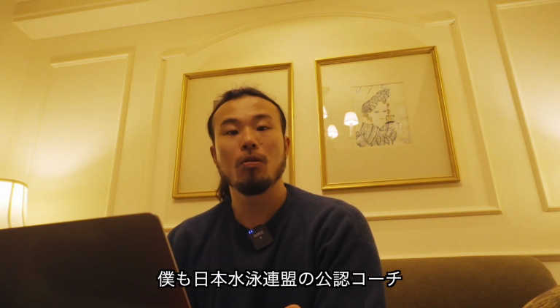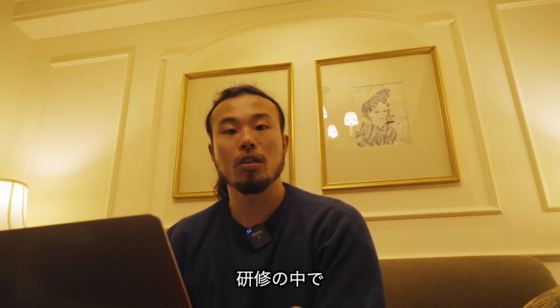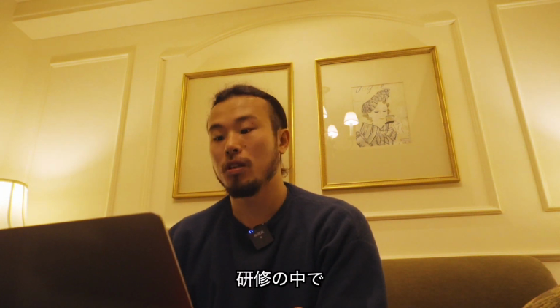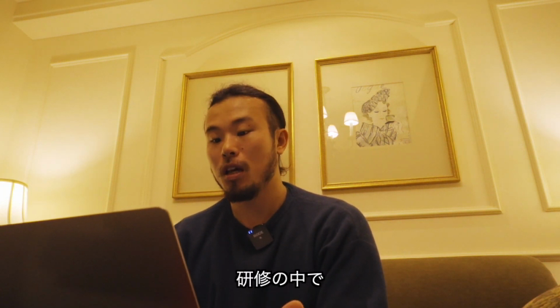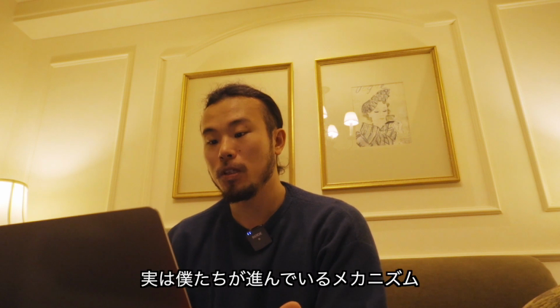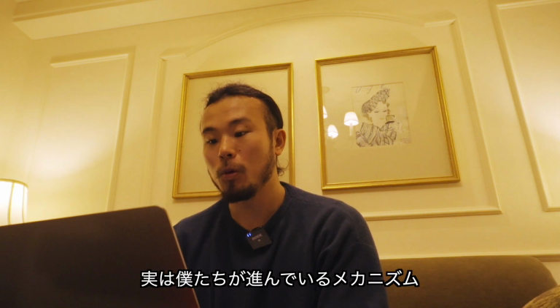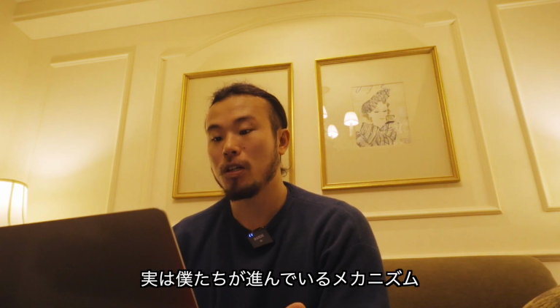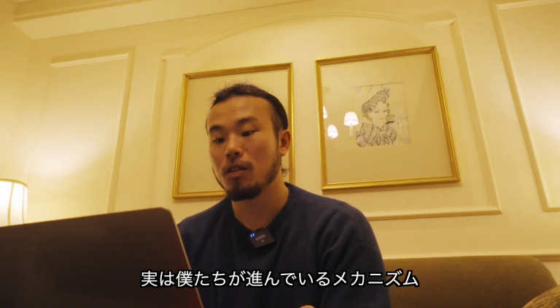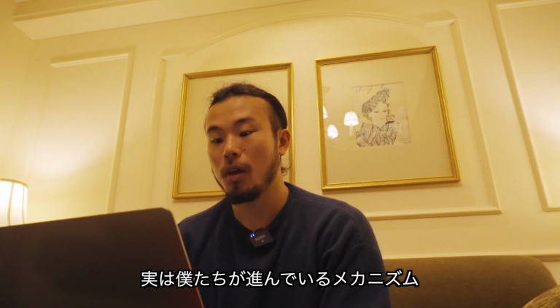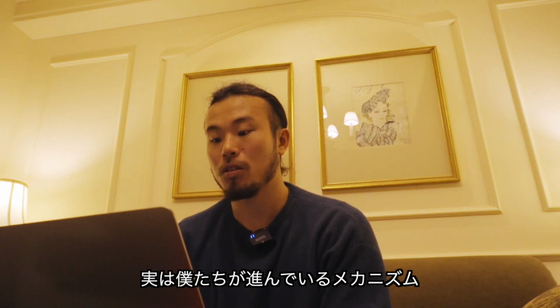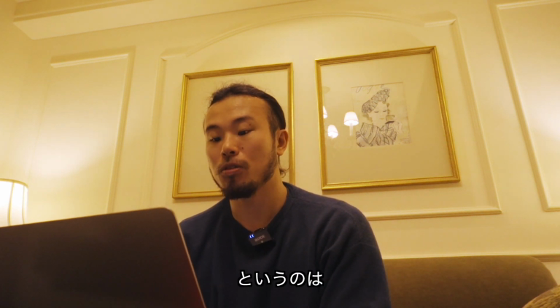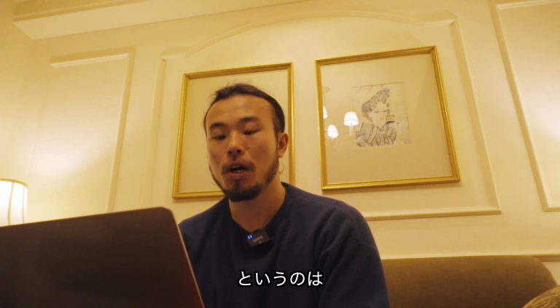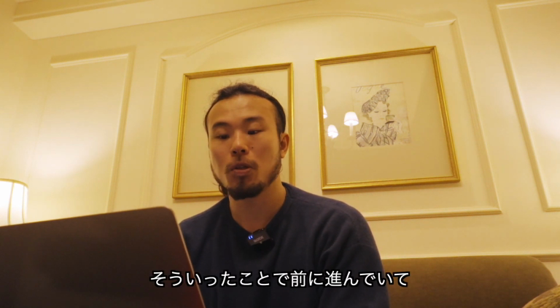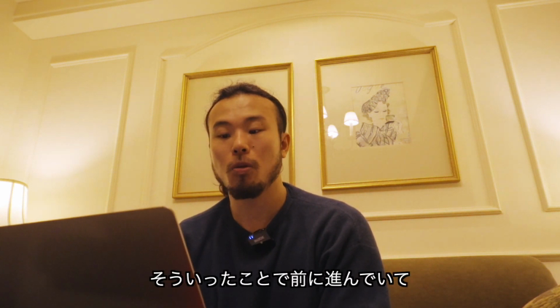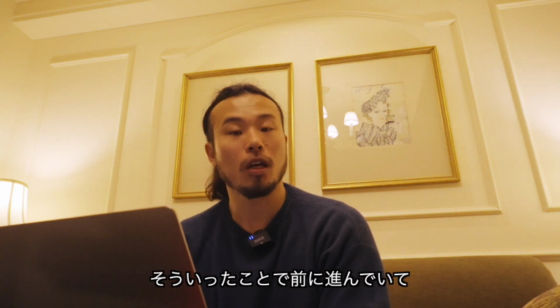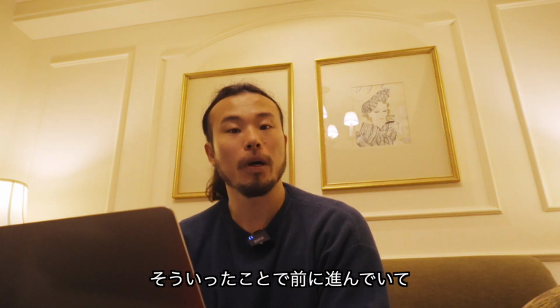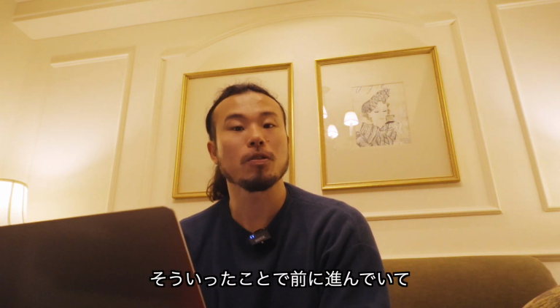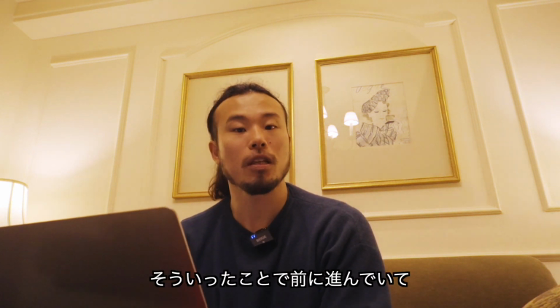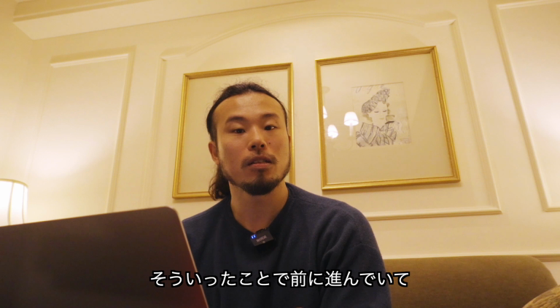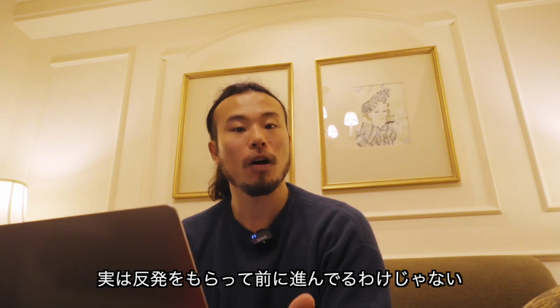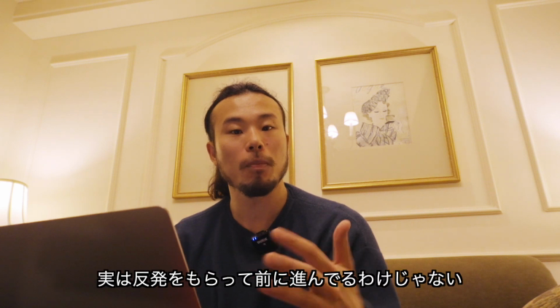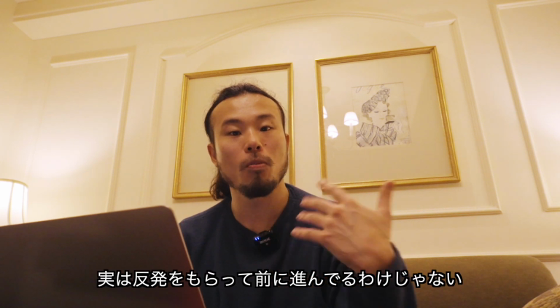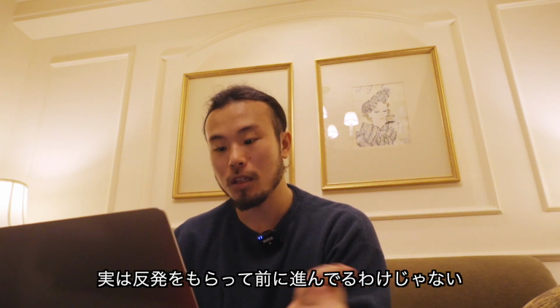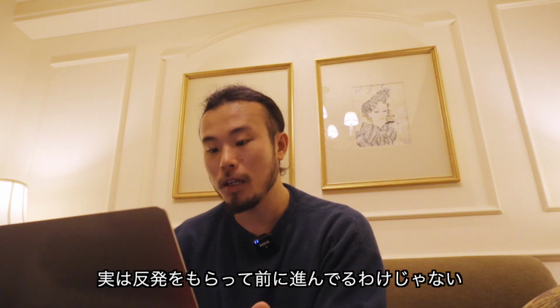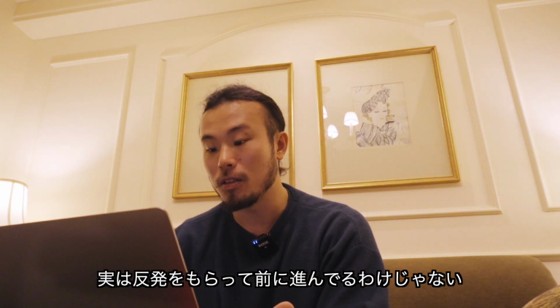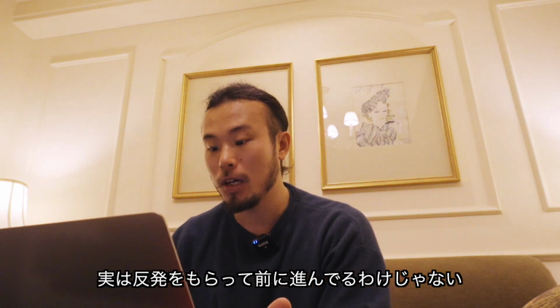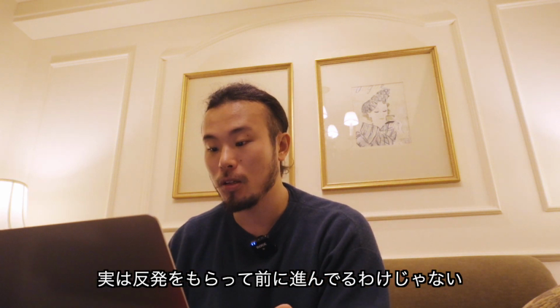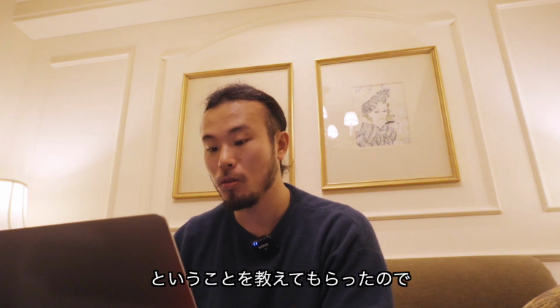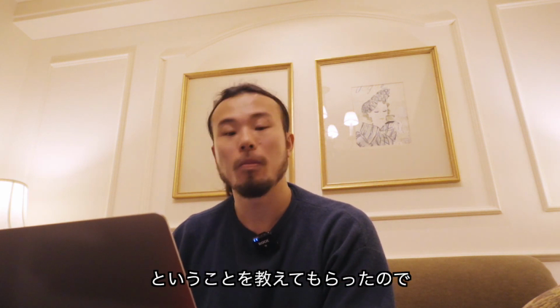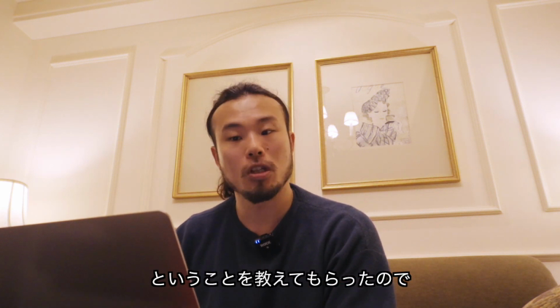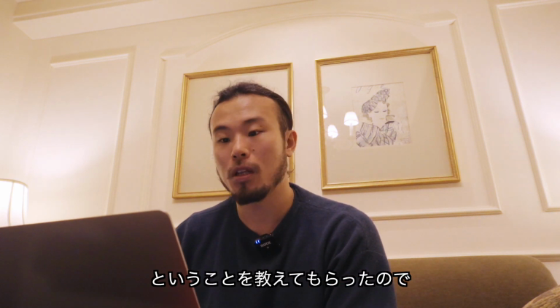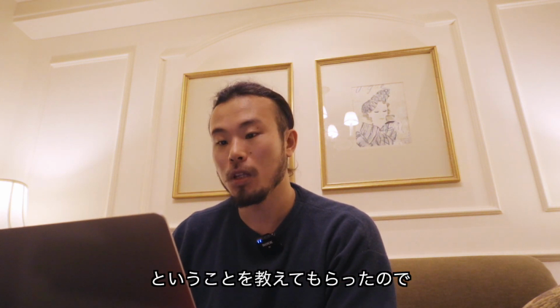僕も日本水泳連盟の公認コーチ研修の中で、実は僕たちが進んでいるメカニズムというのはそういったことで前に進んでいて、実は反発をもらって前に進んでいるわけじゃないということを教えてもらったので、今回このような形でシェアさせてもらっています。